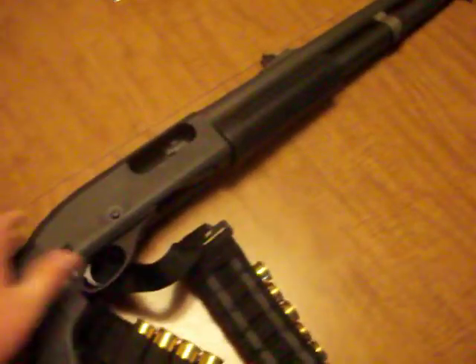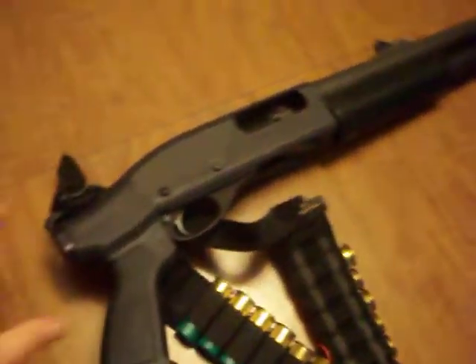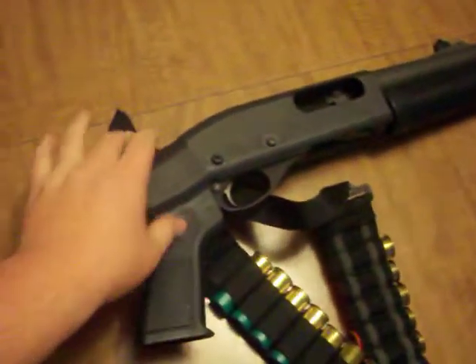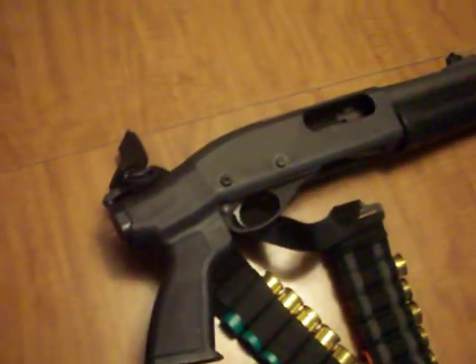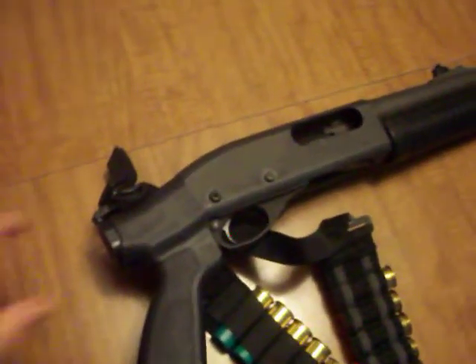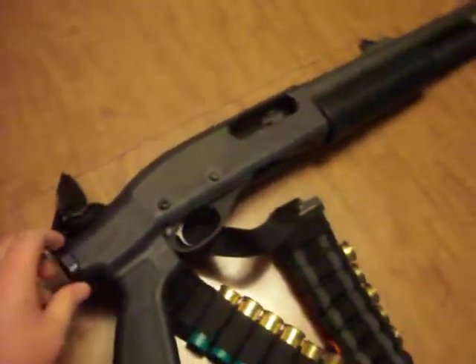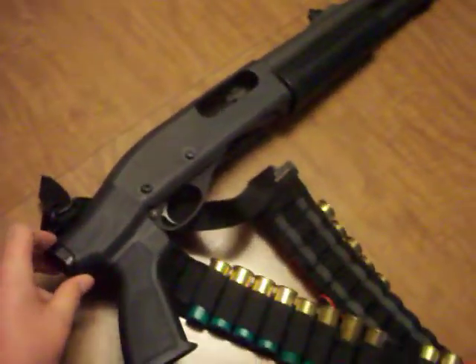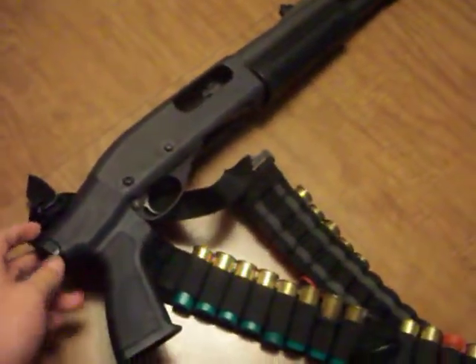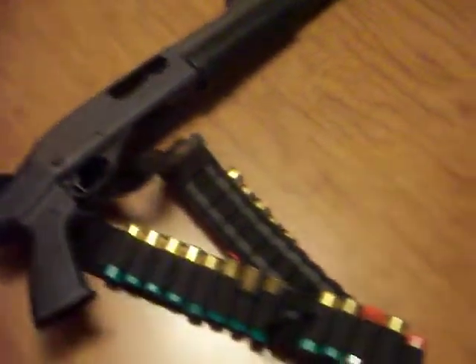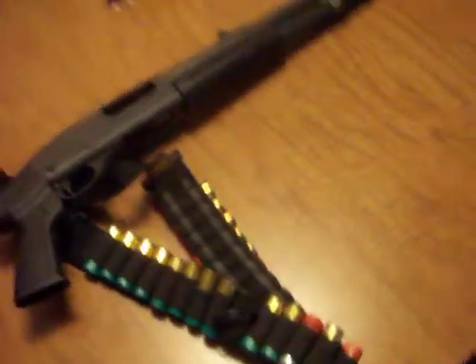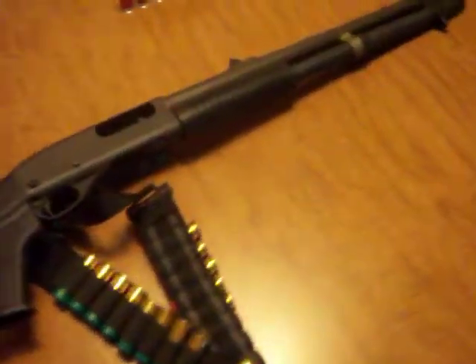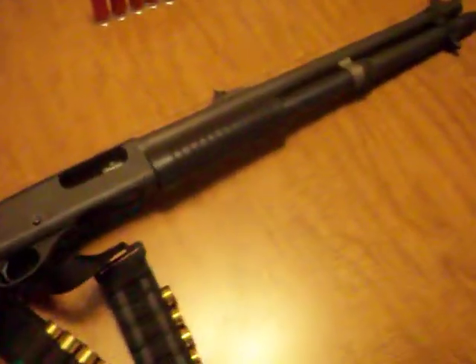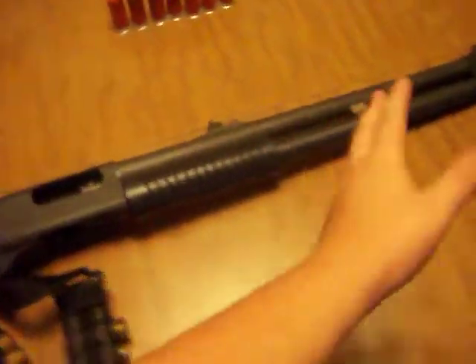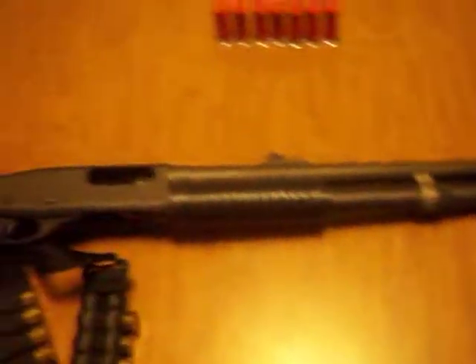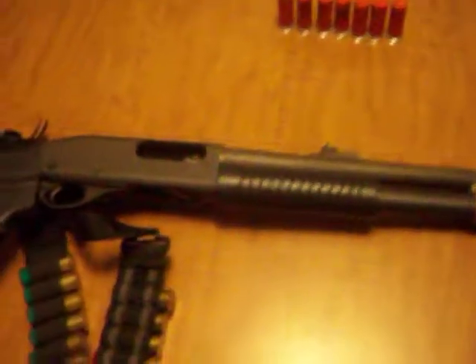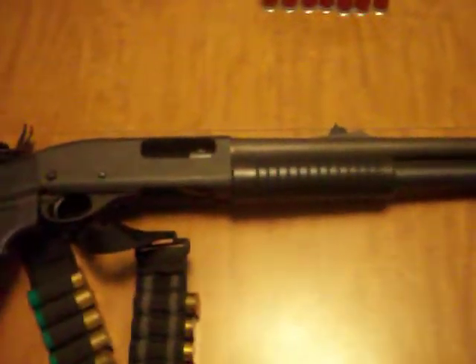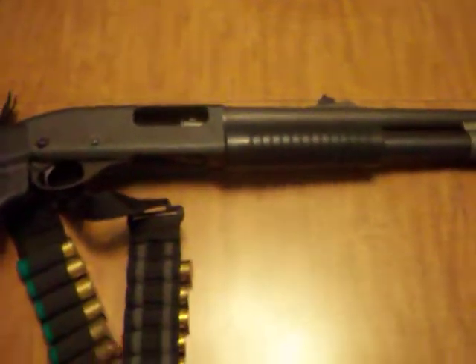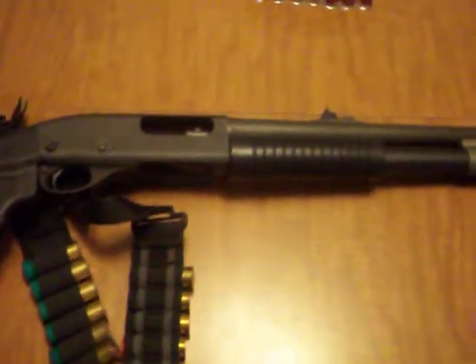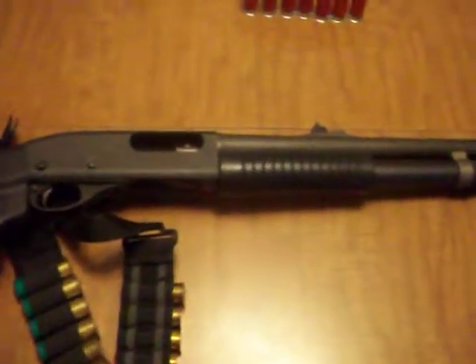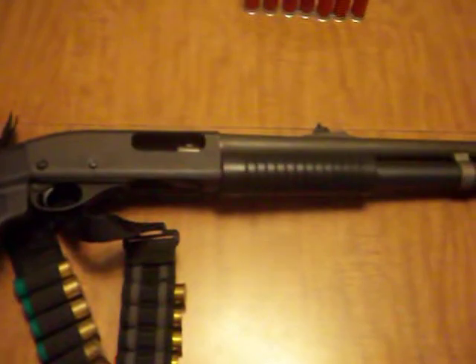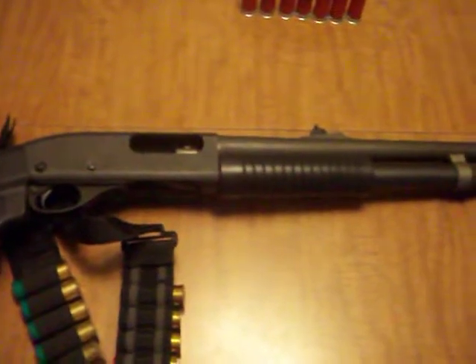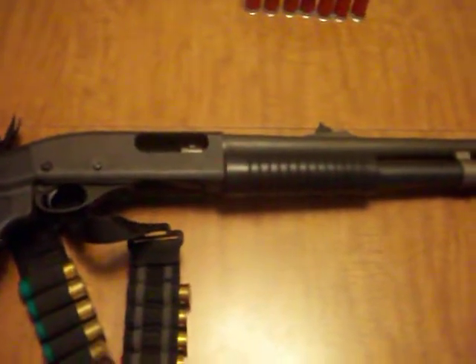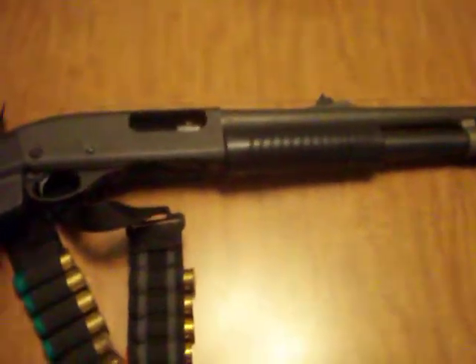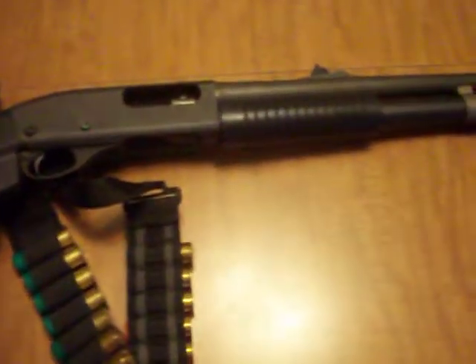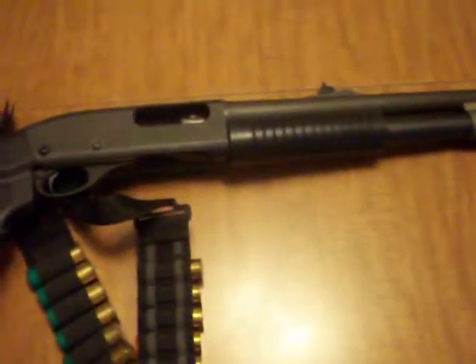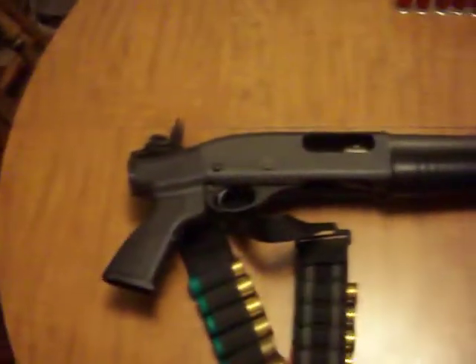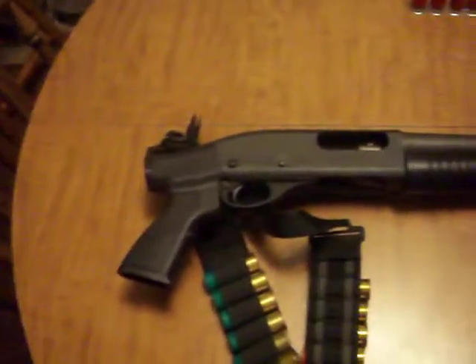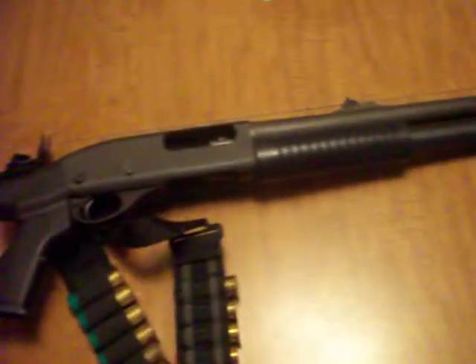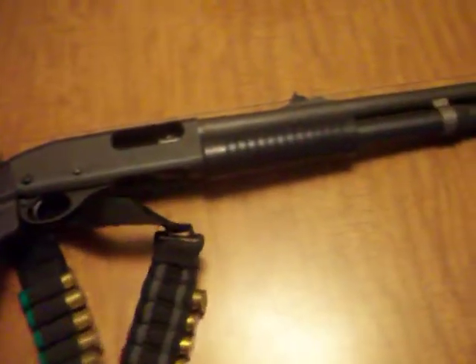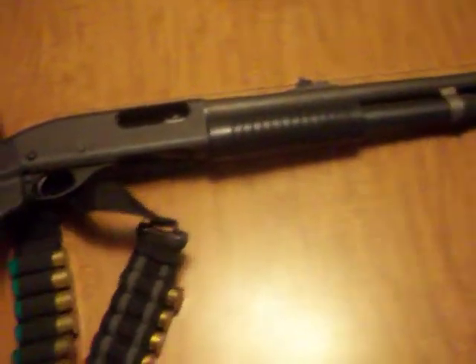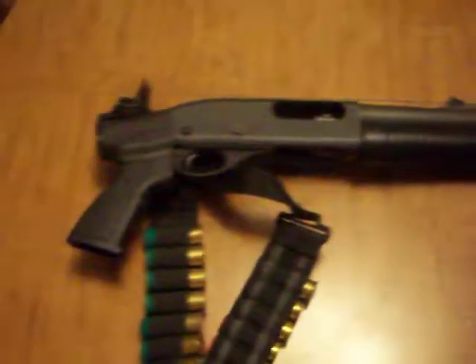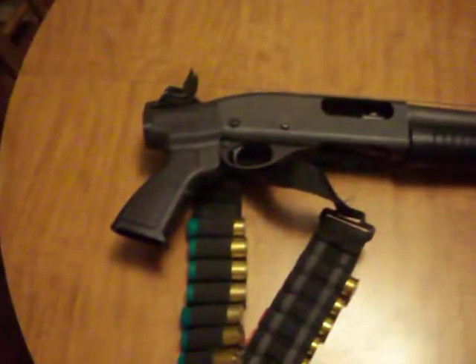I kind of do want to just get the standard butt stock put on here. I want to get a Mossberg 500 pistol version, and if I get that then I'll just put a regular butt stock on the 870 — no problem. Just trying something a little different.